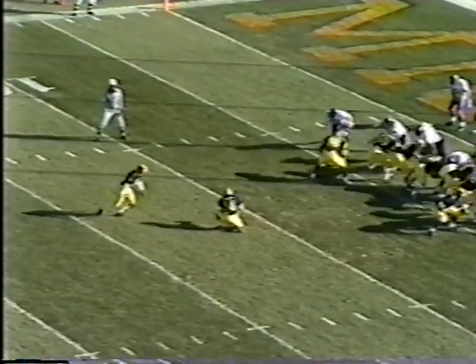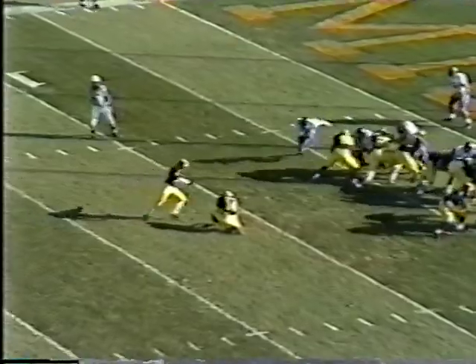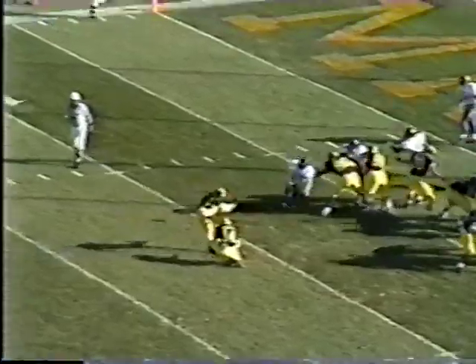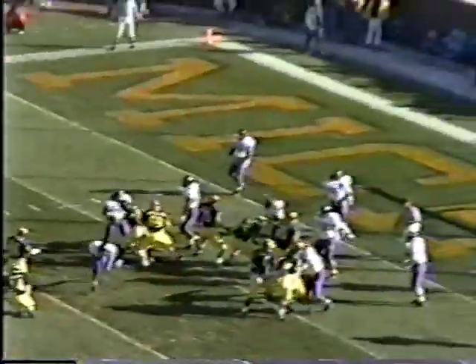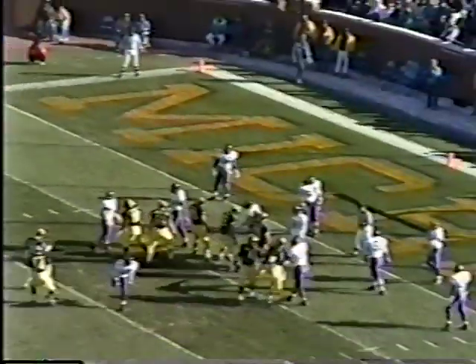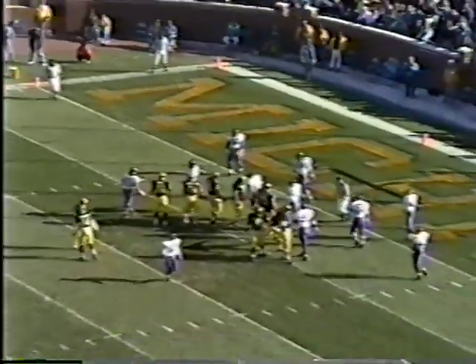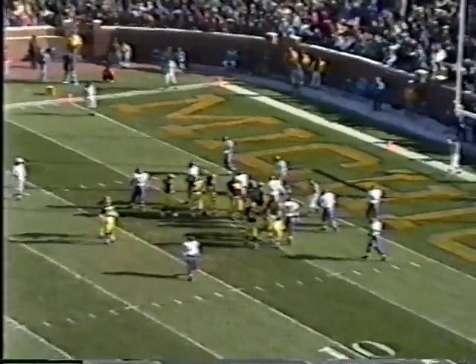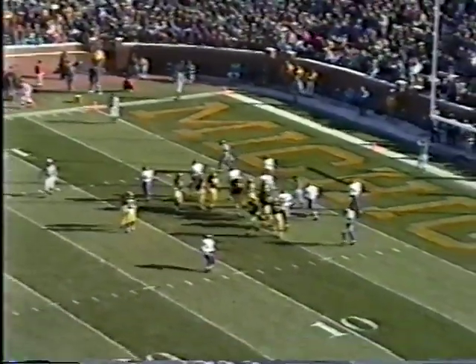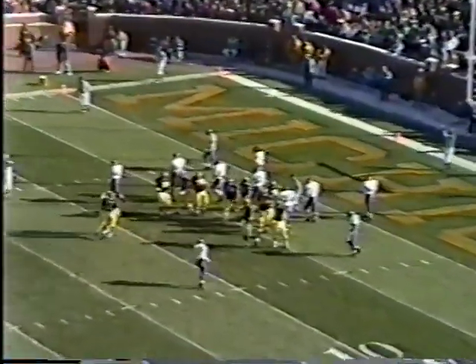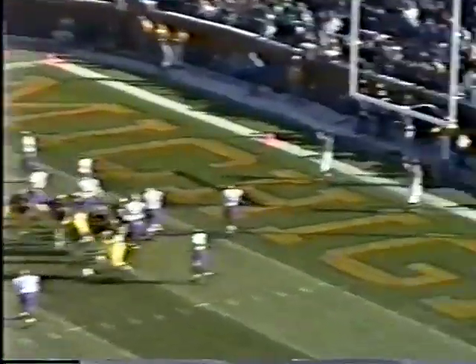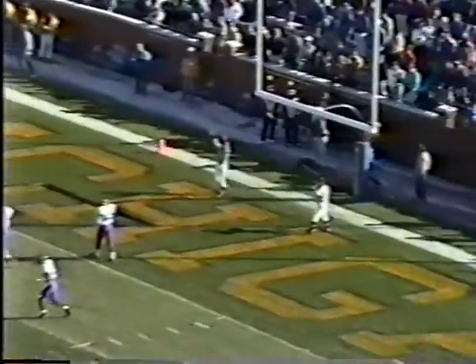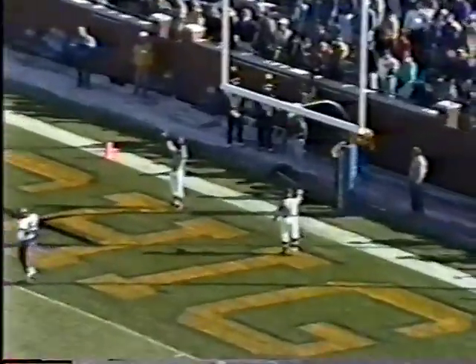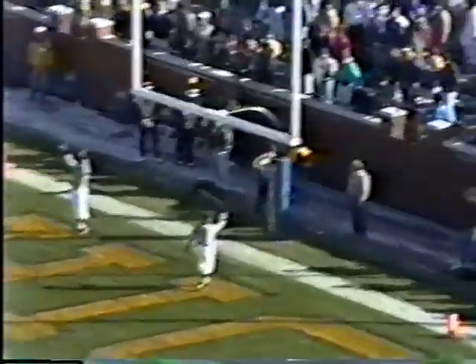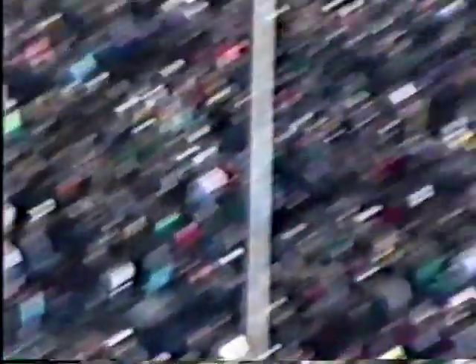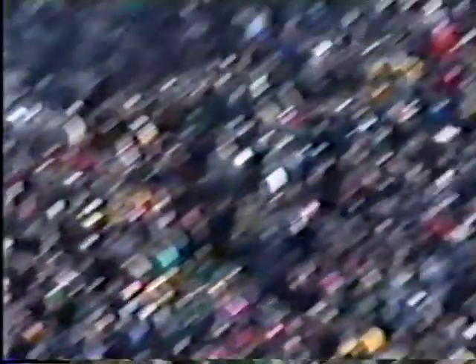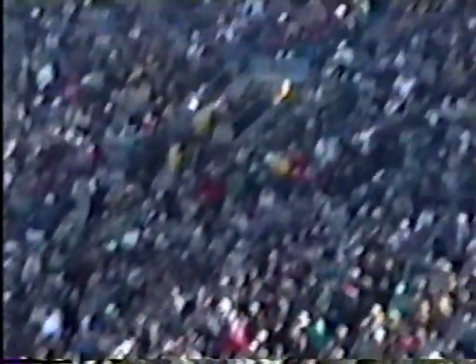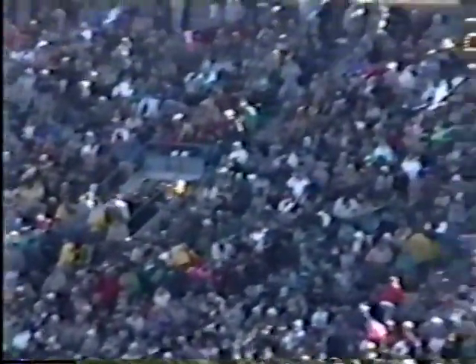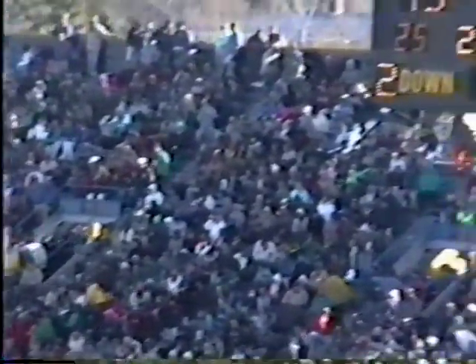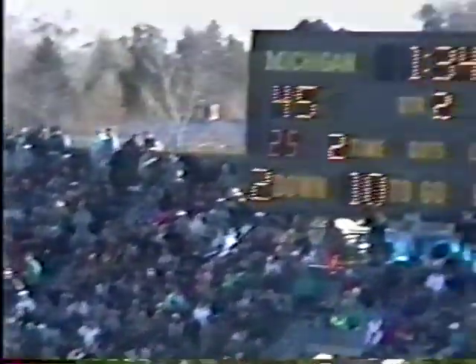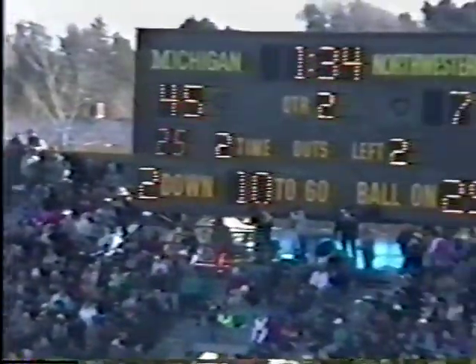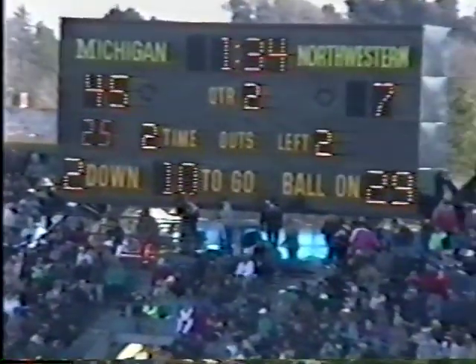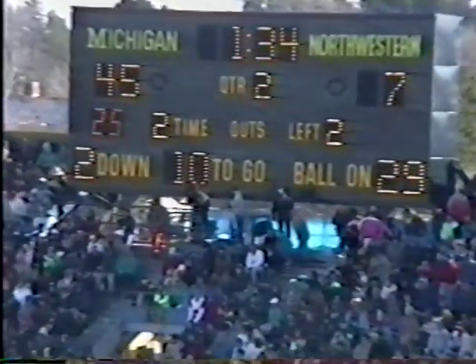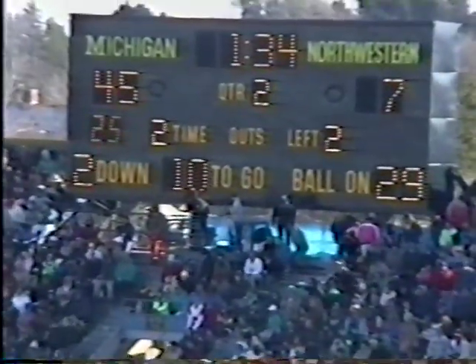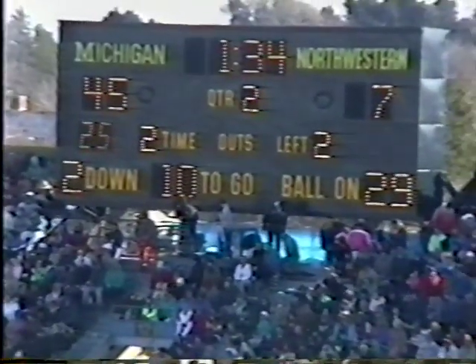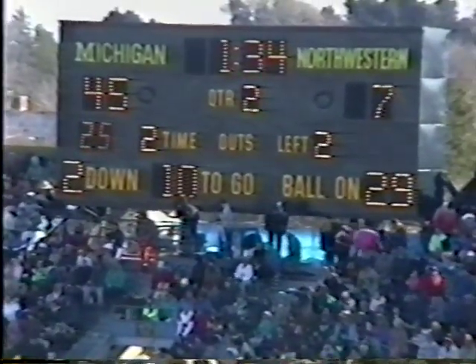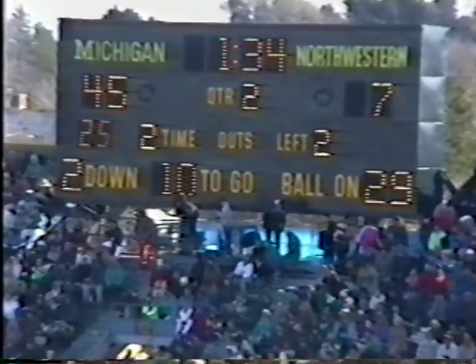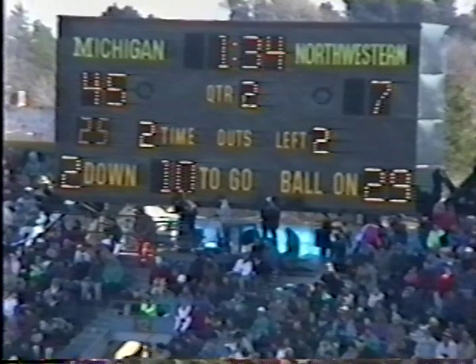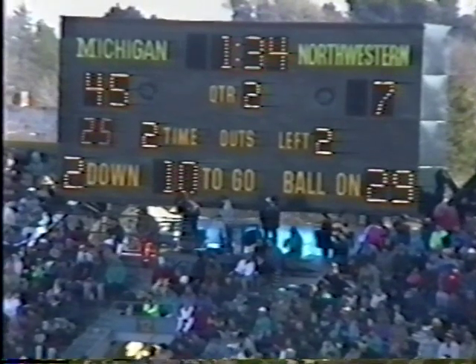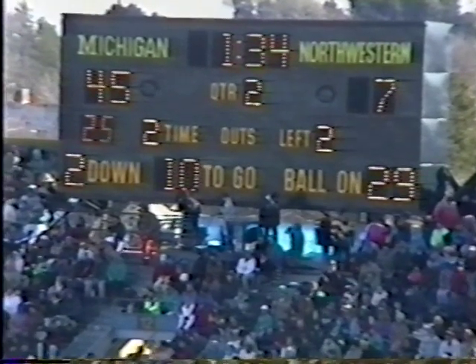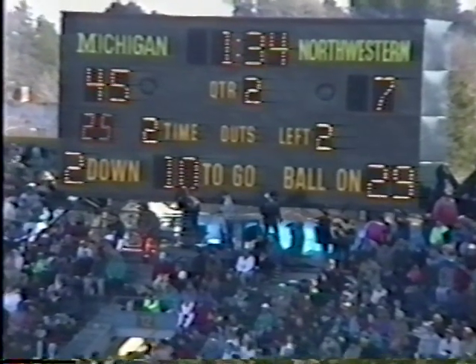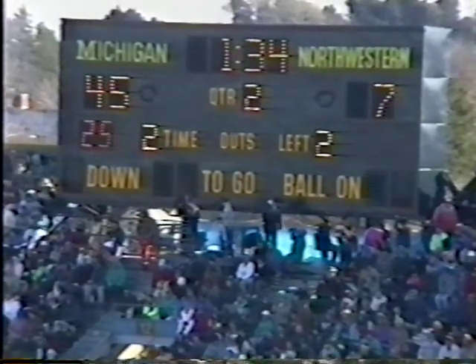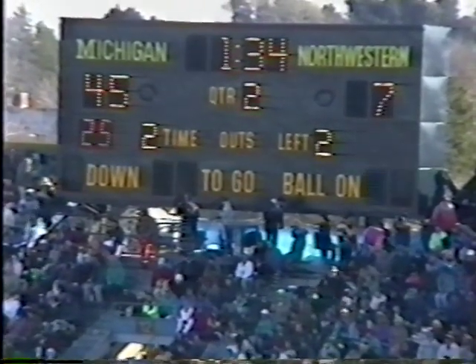44-7. The extra point by Carlson is up and it is good — it's 45-7. We've still got a minute and 34 remaining in the first half.